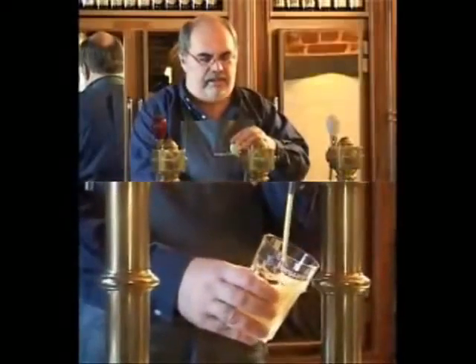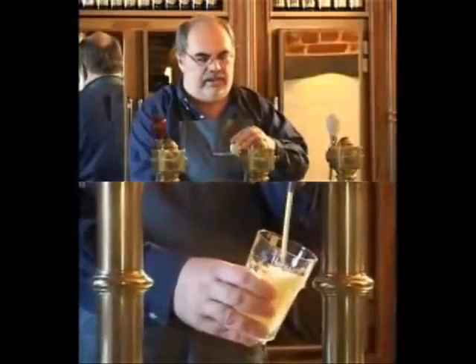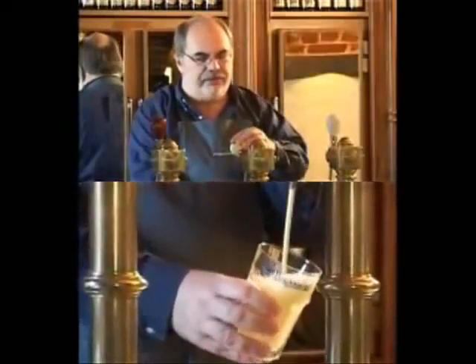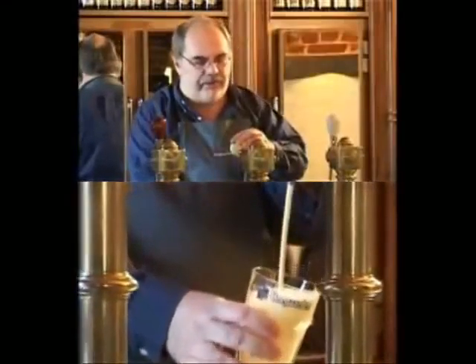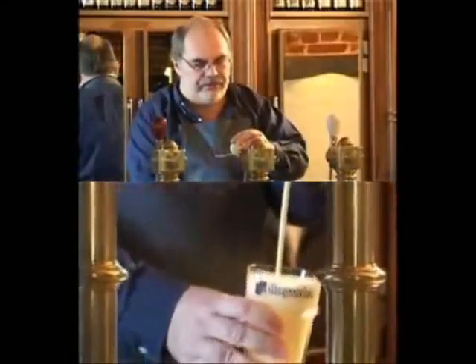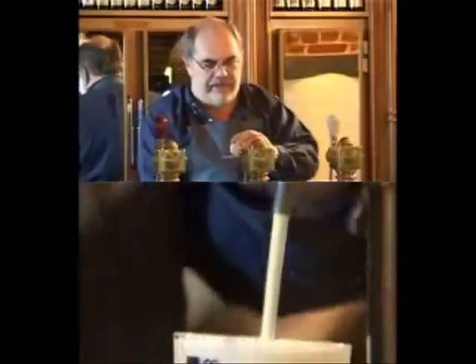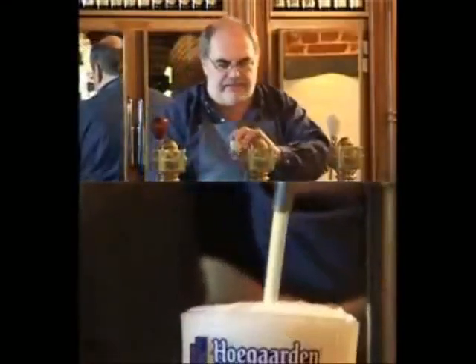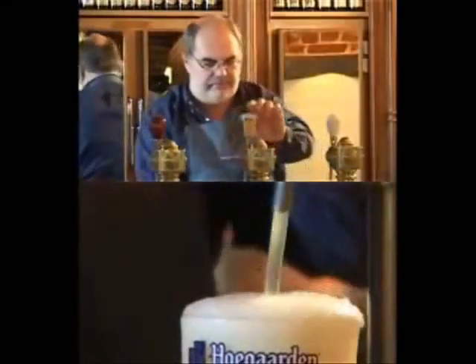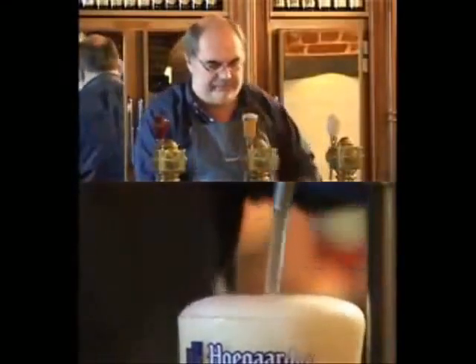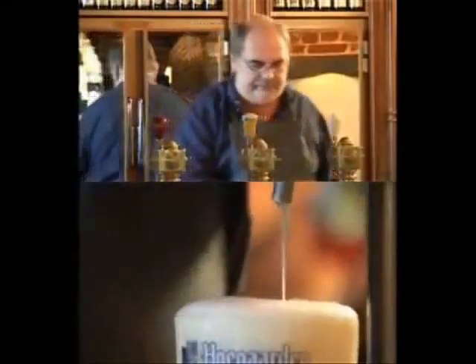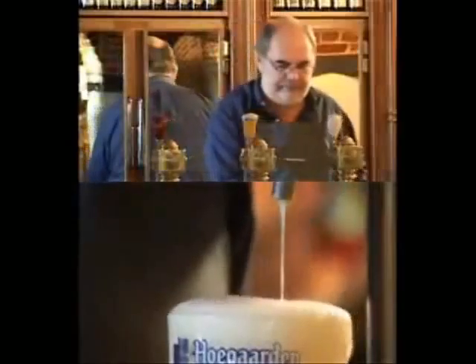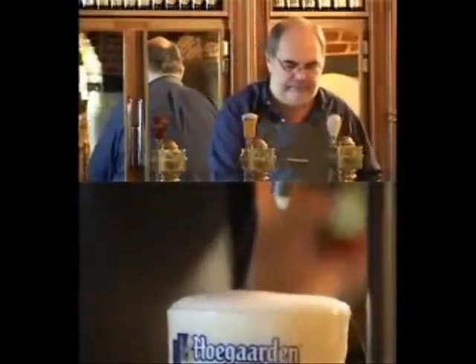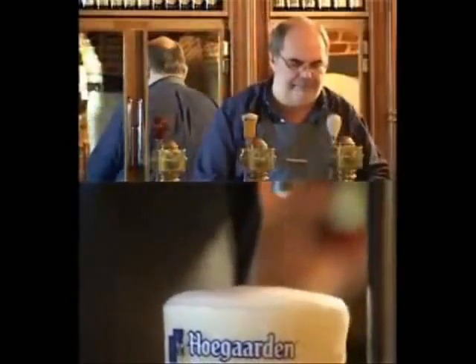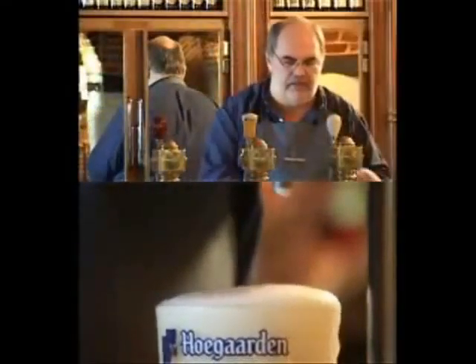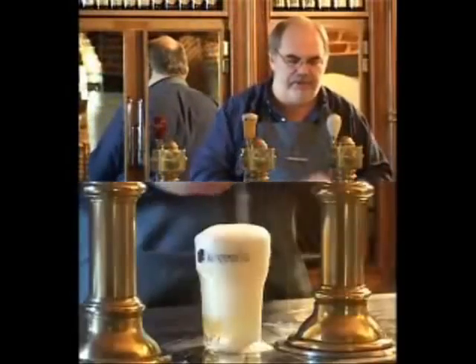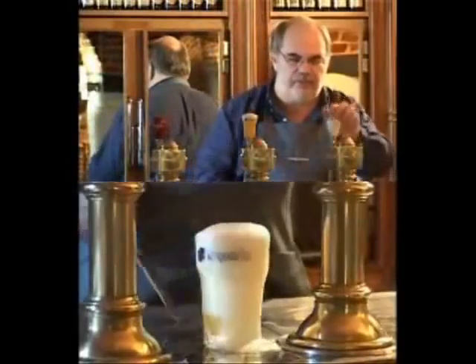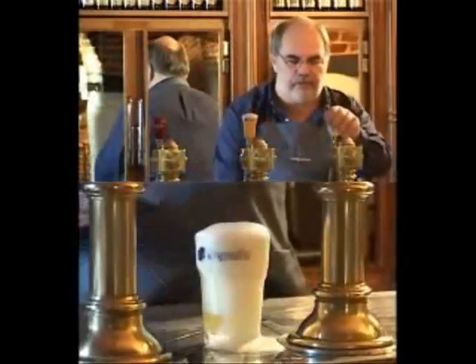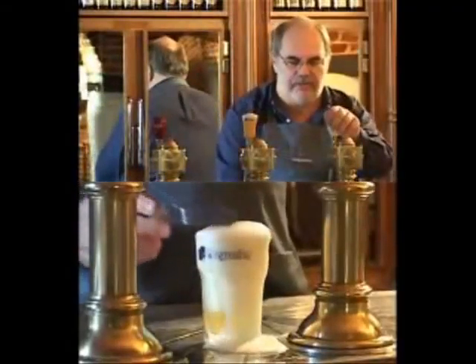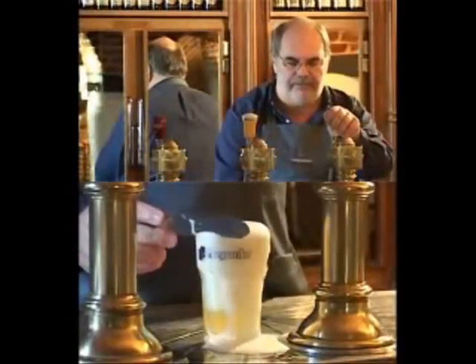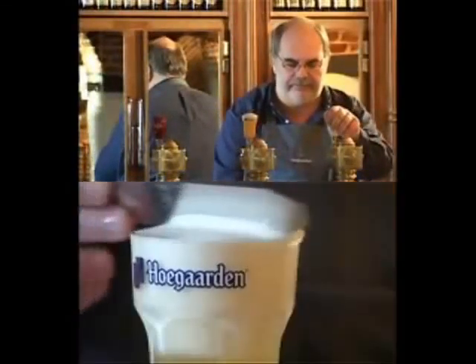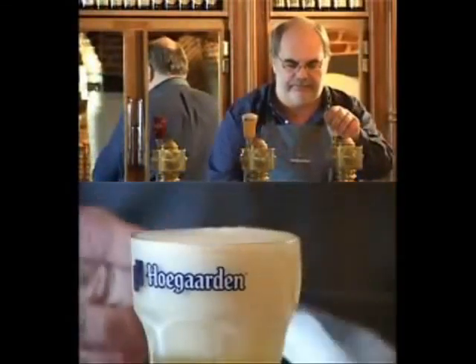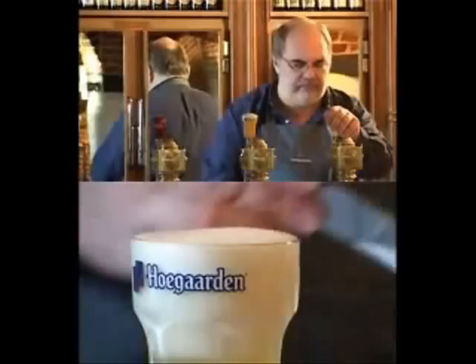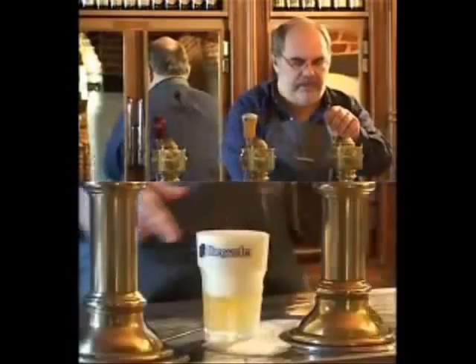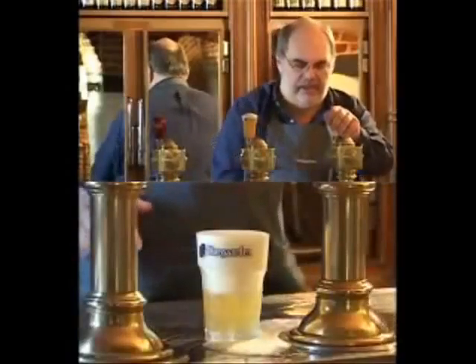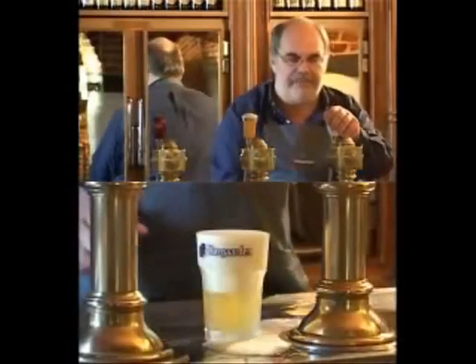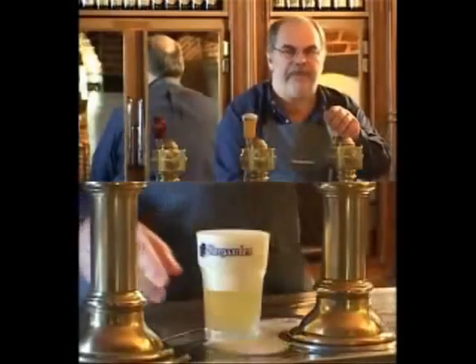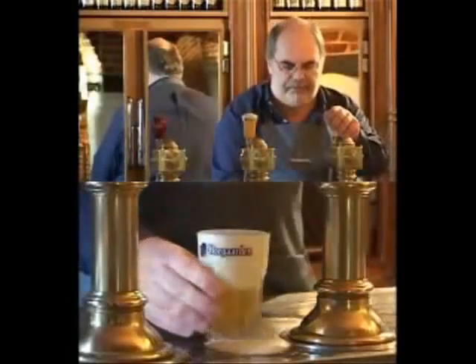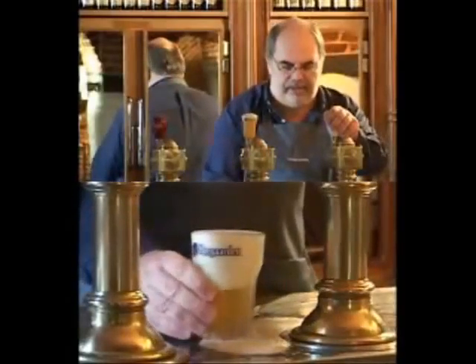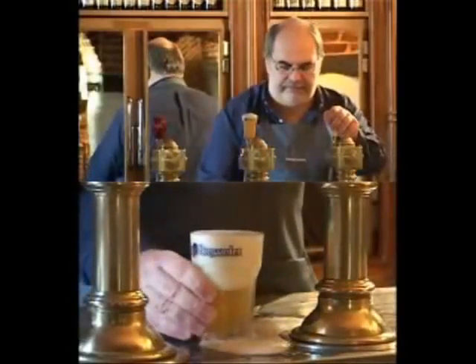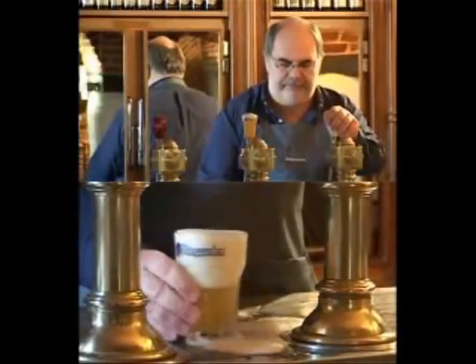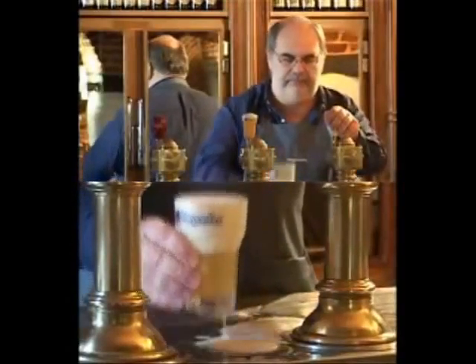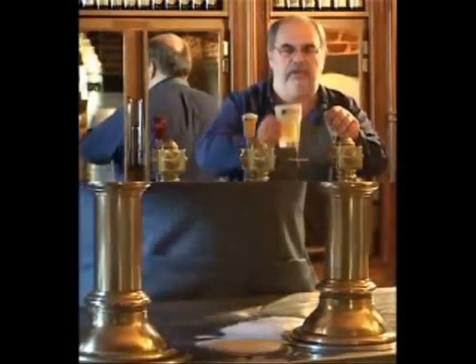Don't stop pulling the tap until the glass is filled. Make sure you get a nice head of froth whilst drafting — the head should be two fingers, or about three centimeters. Remove the excess foam and there's a perfectly pulled pint of Hoegaarden white beer.